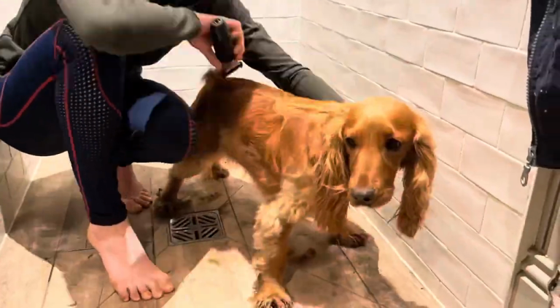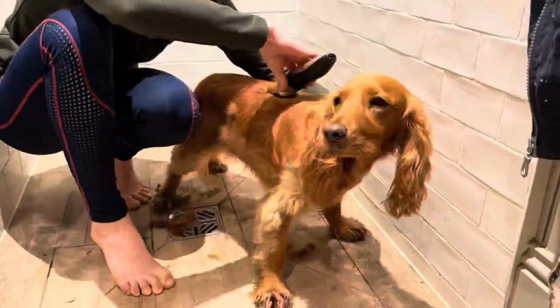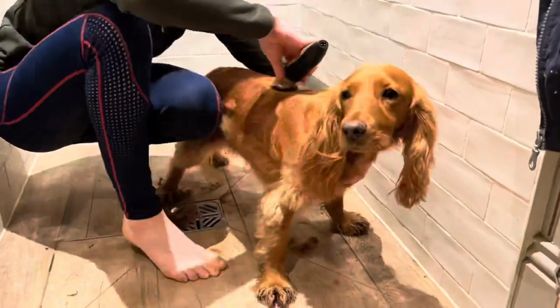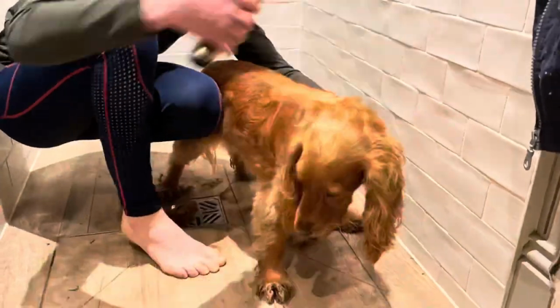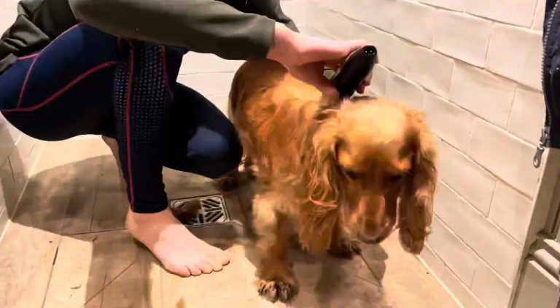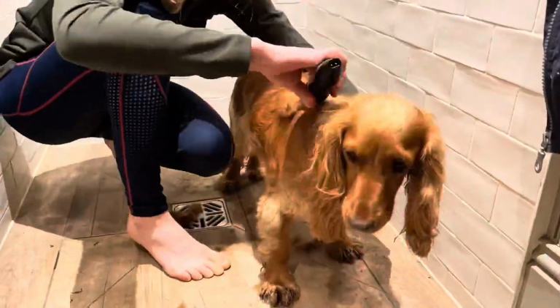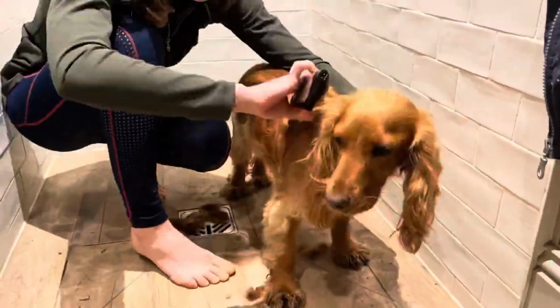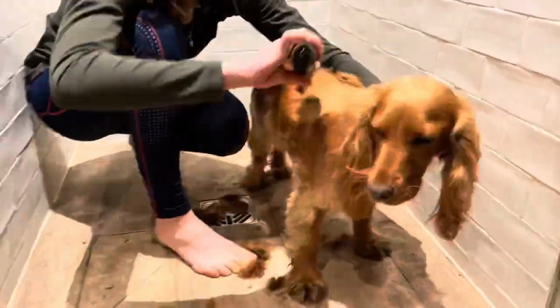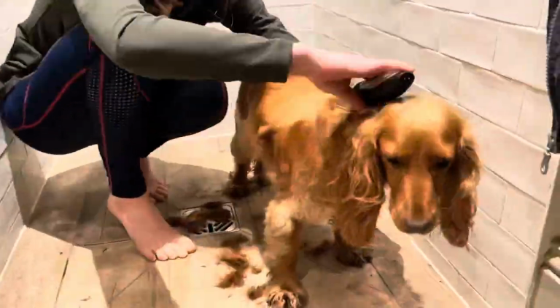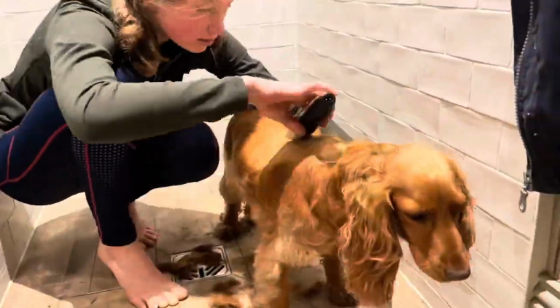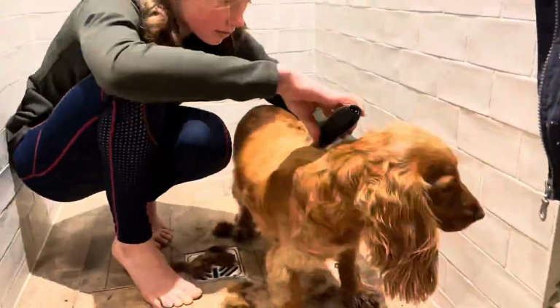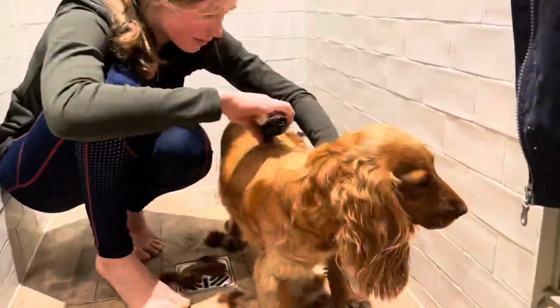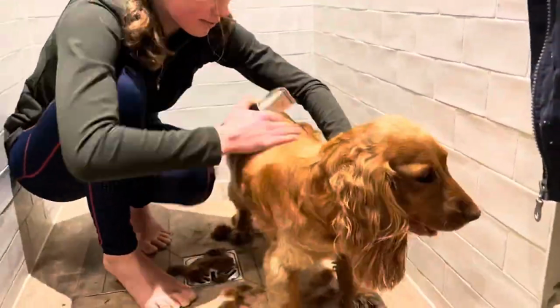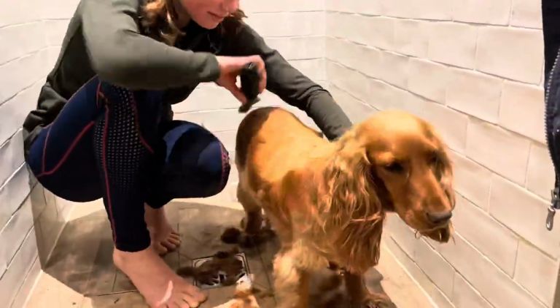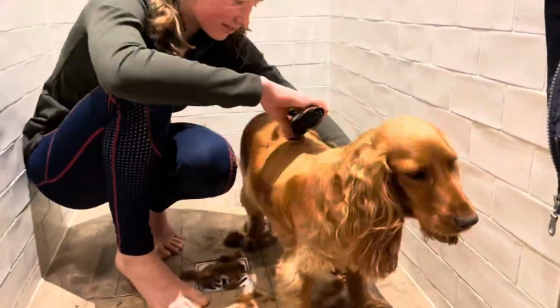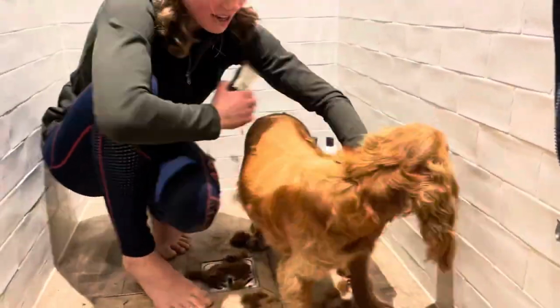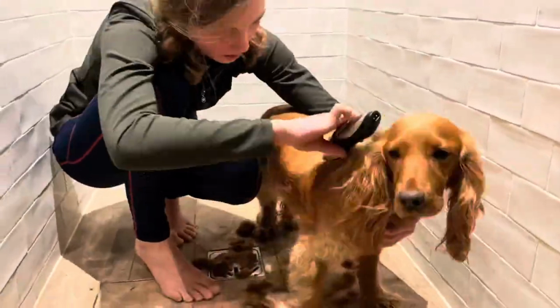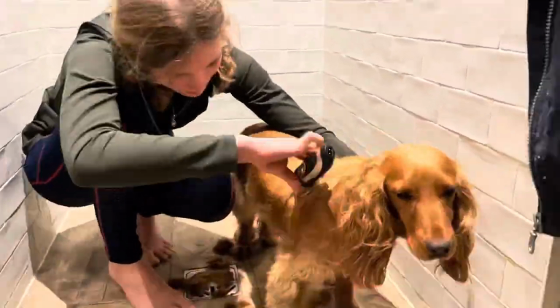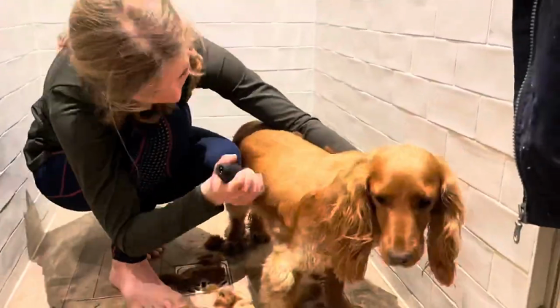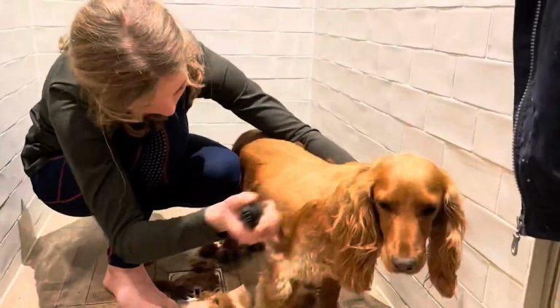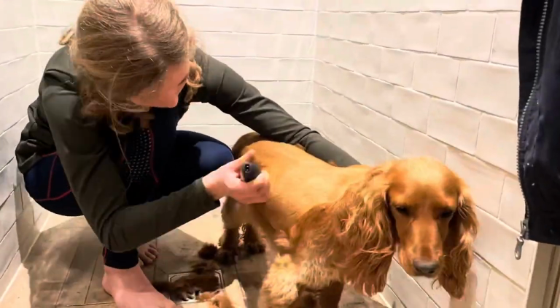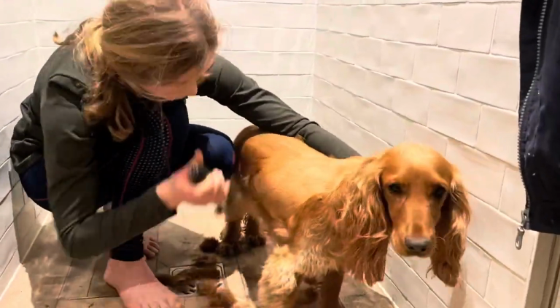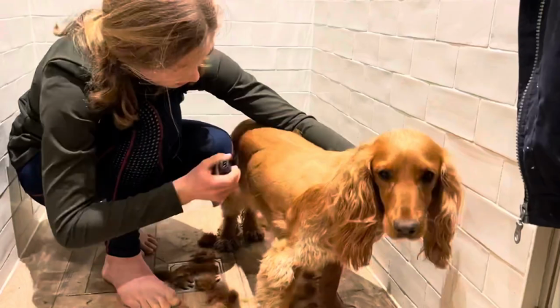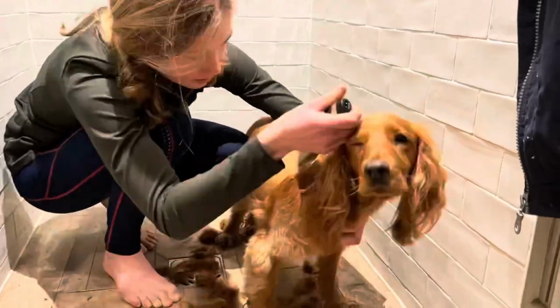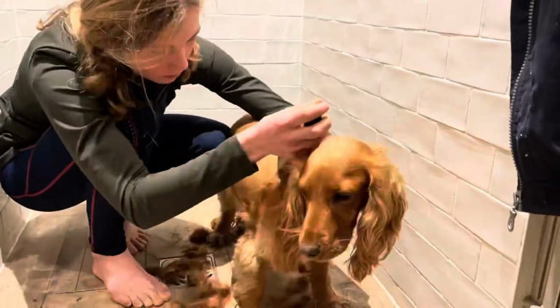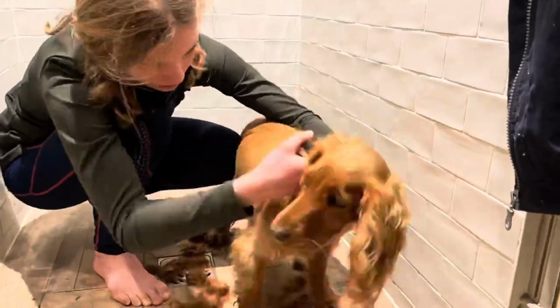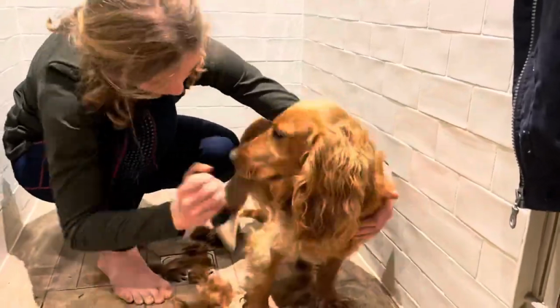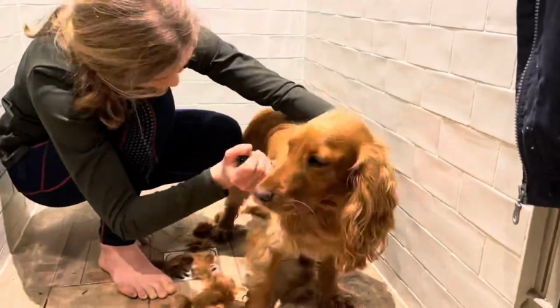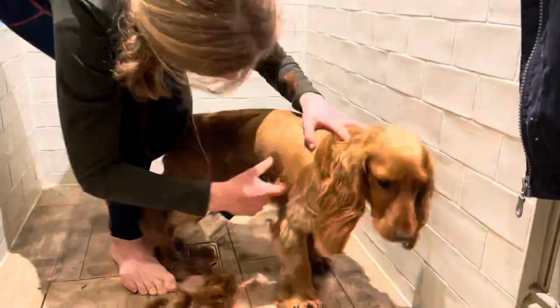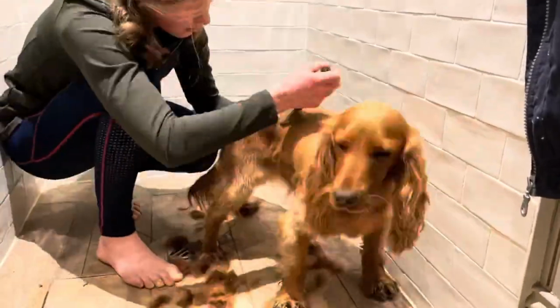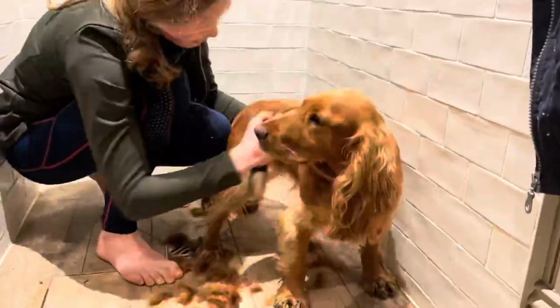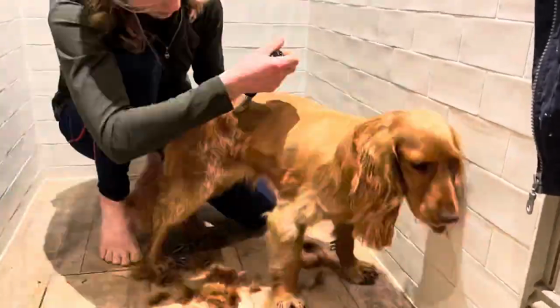Now I'm going to start clipping. I use the clippers in the direction of her fur just to make sure it's not too short, and I start by her neck and work down her body.